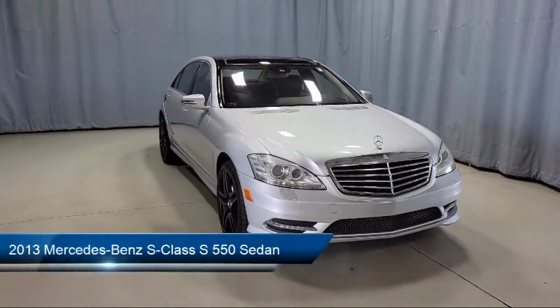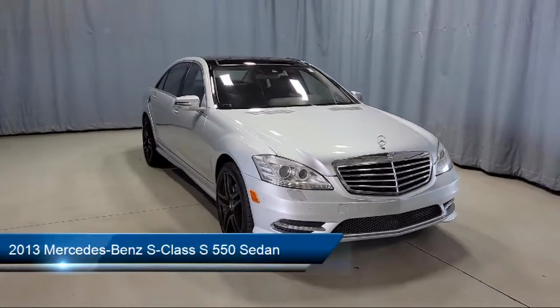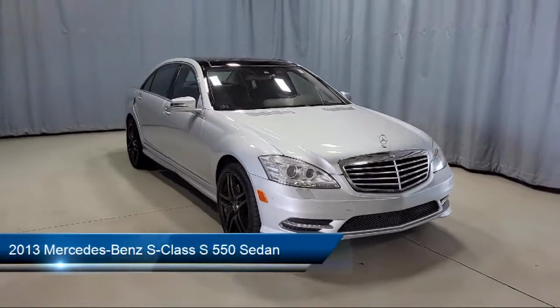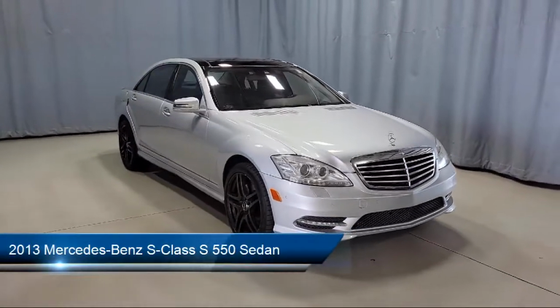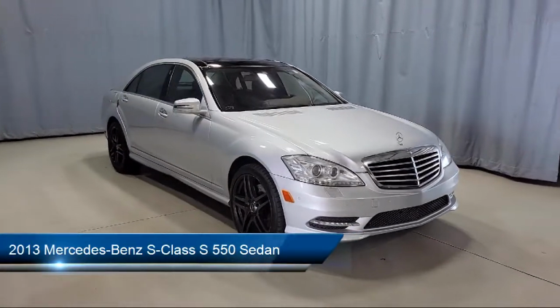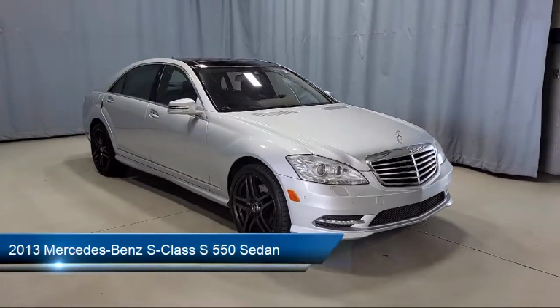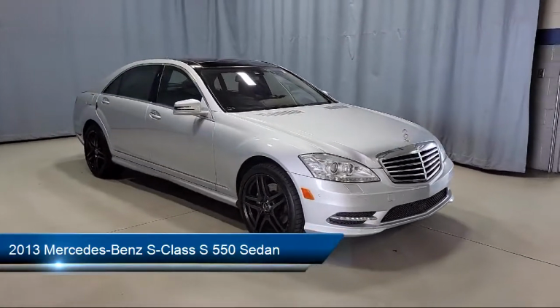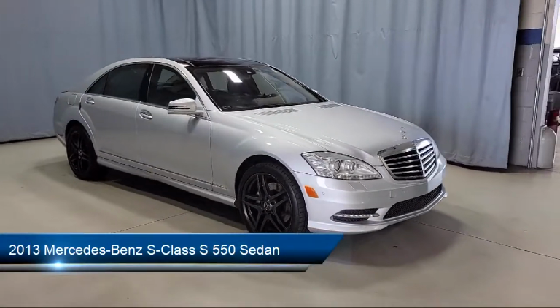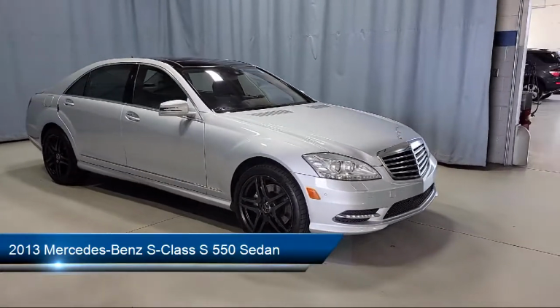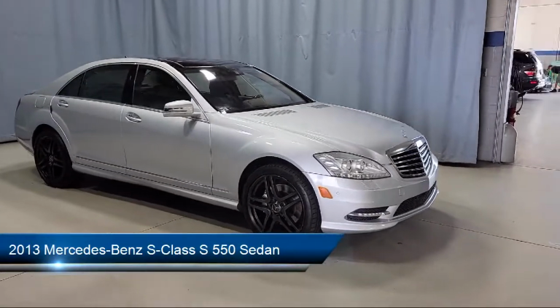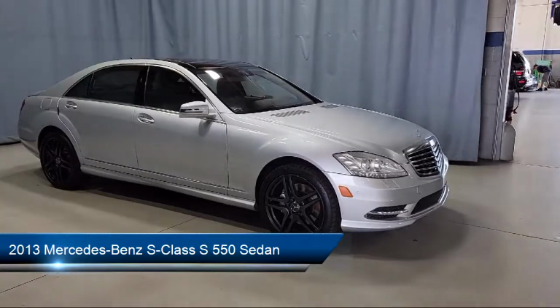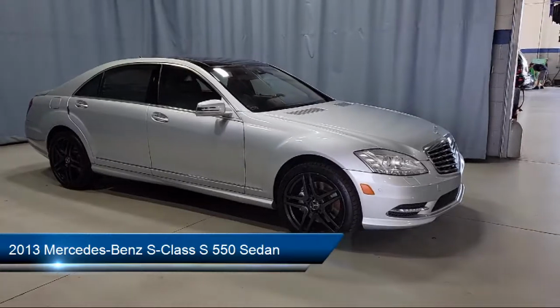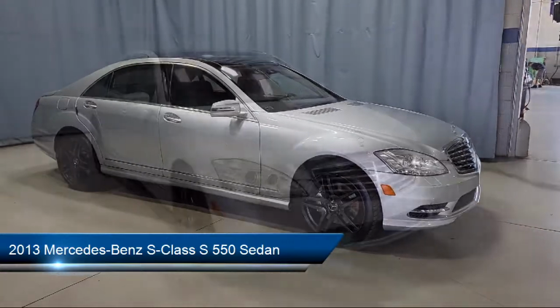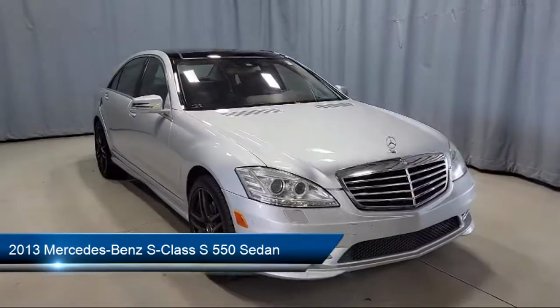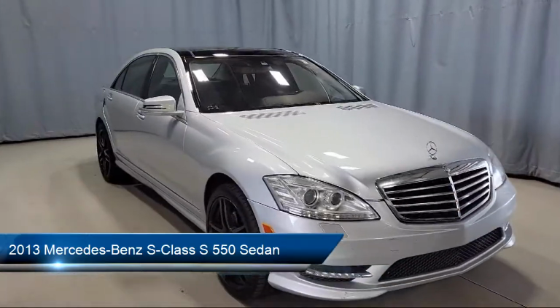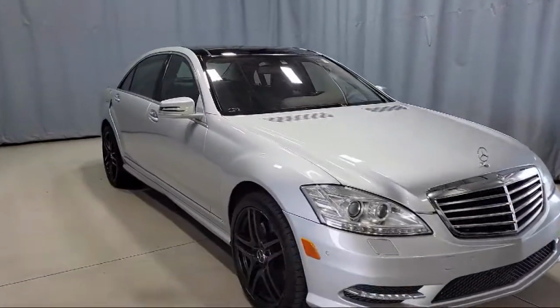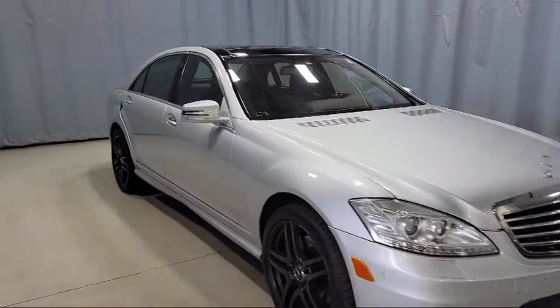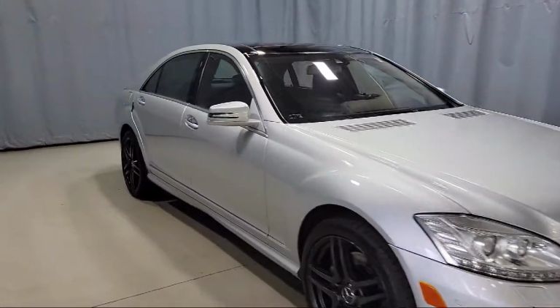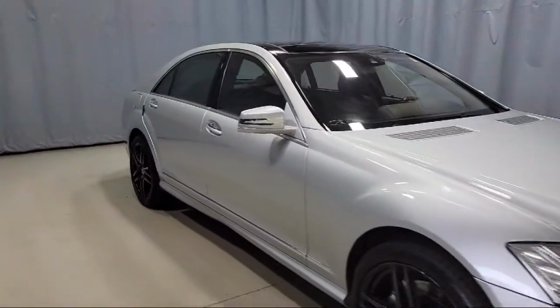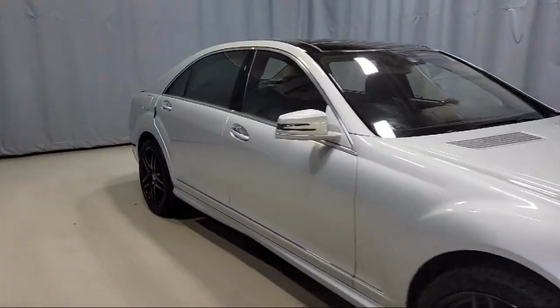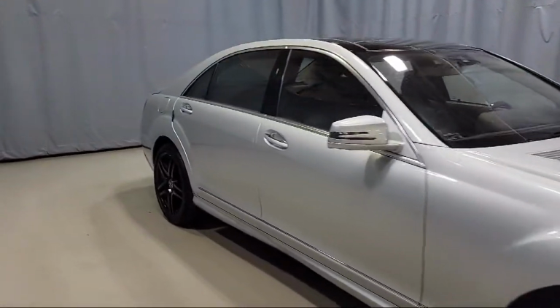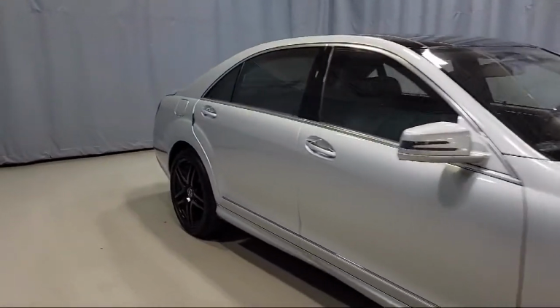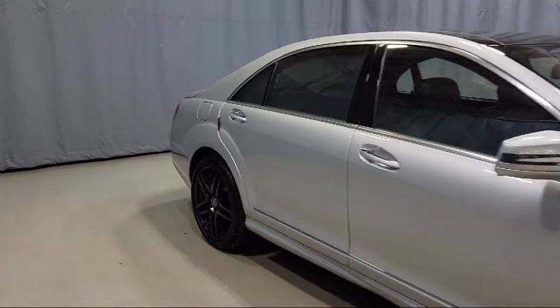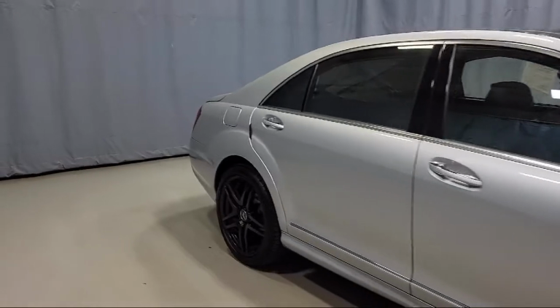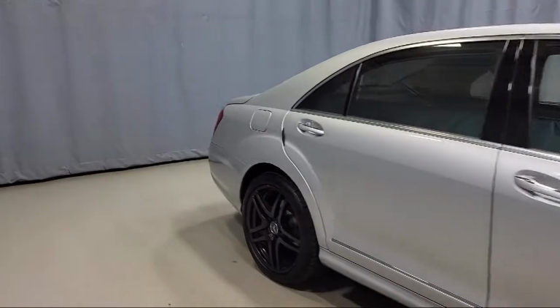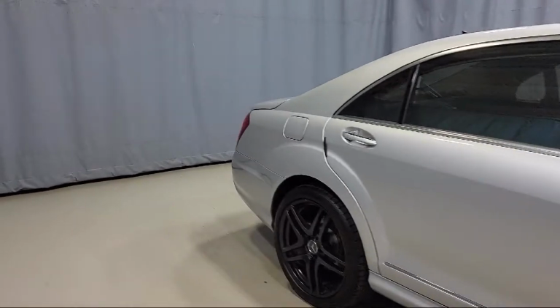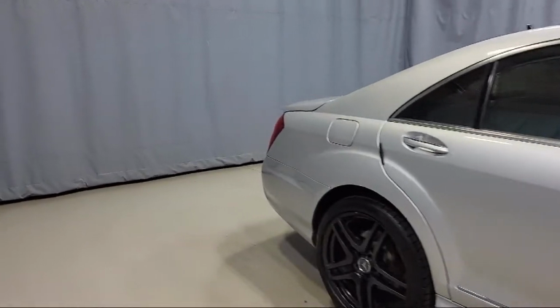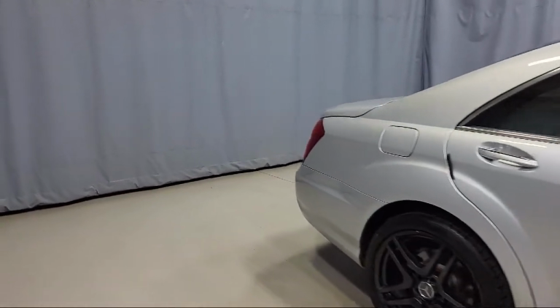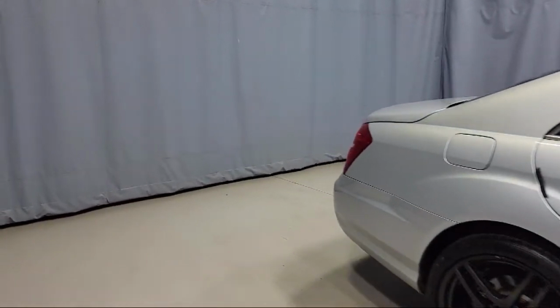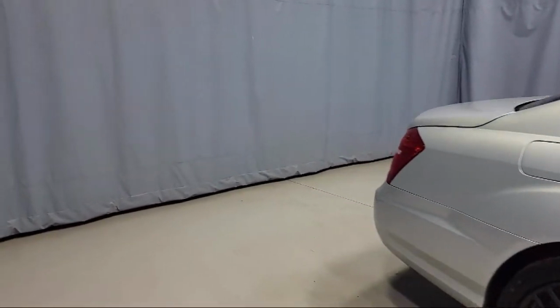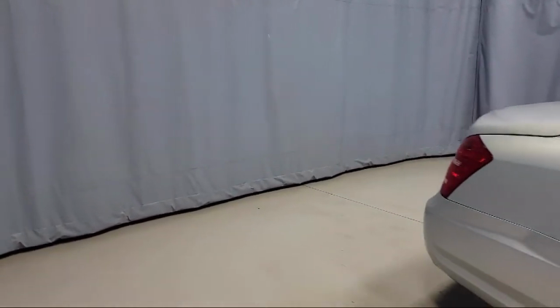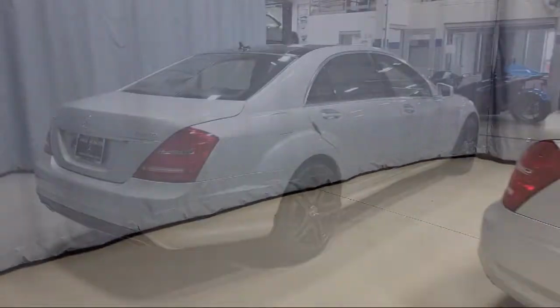It comes equipped with navigation, Bi-Xenon HID headlamps, weatherband radio, rain-sensitive windshield wipers, and a leather steering wheel with auto tilt-away.